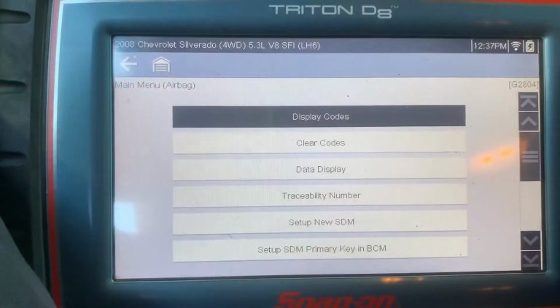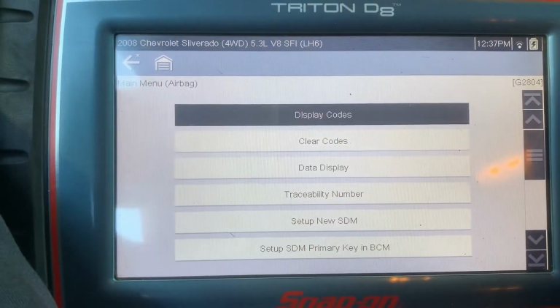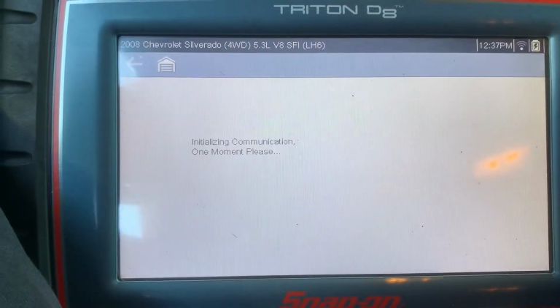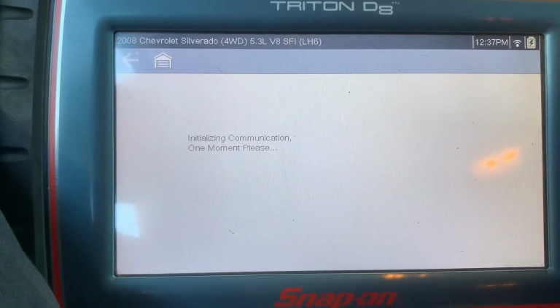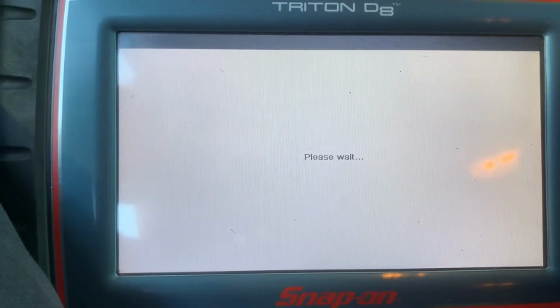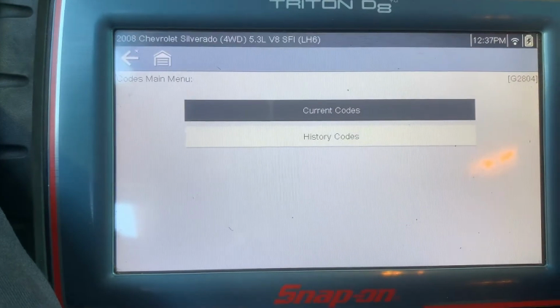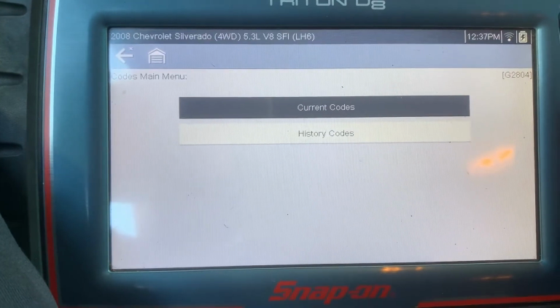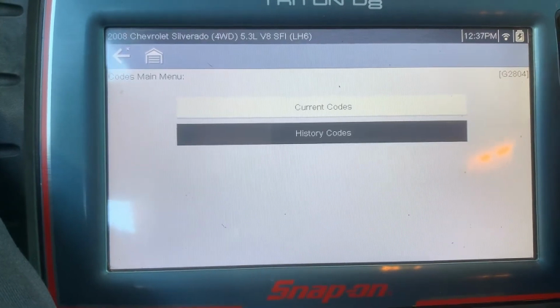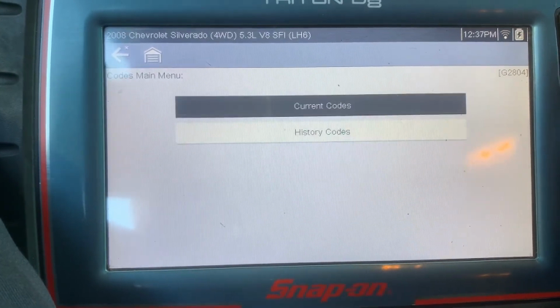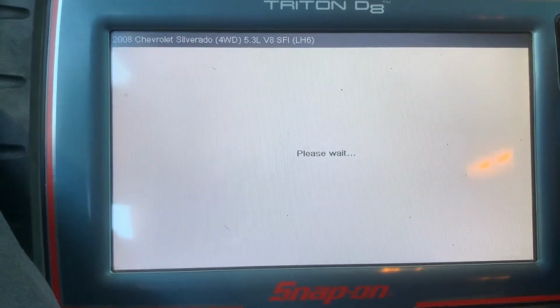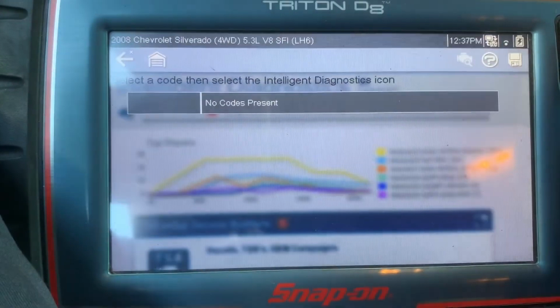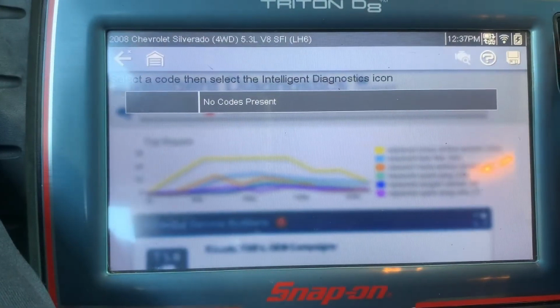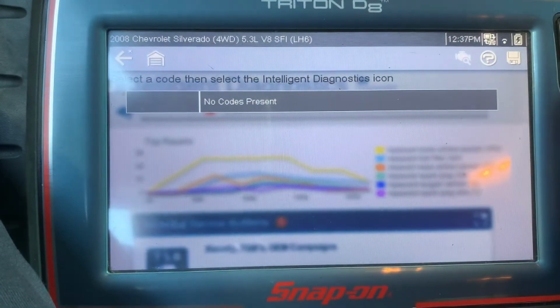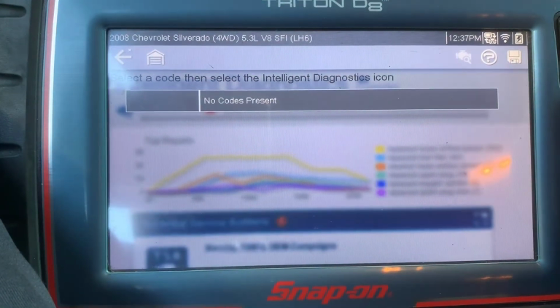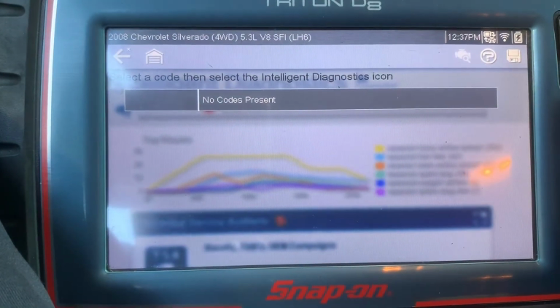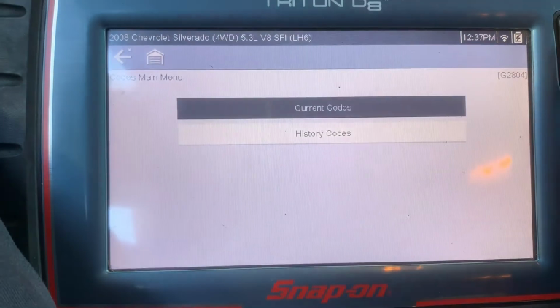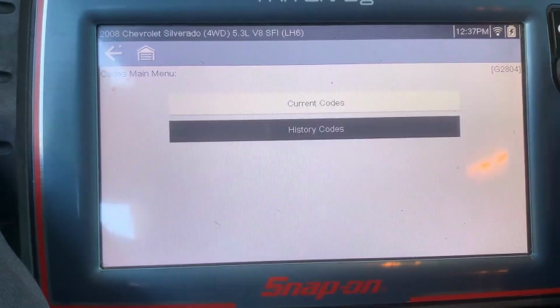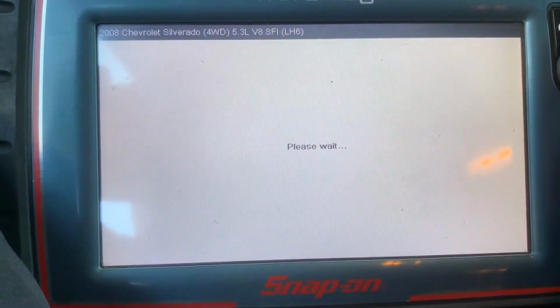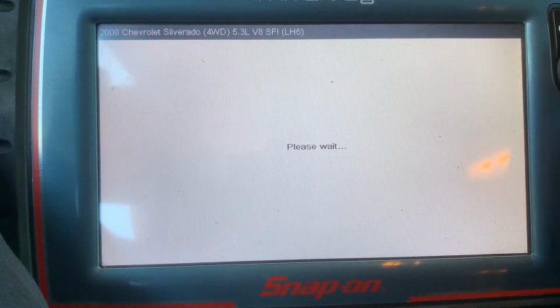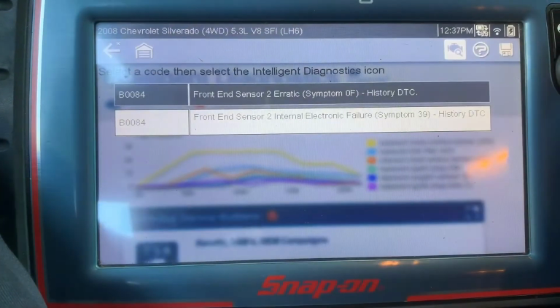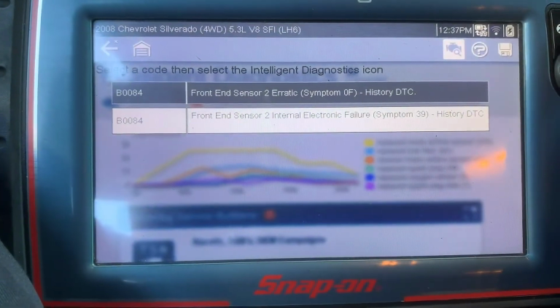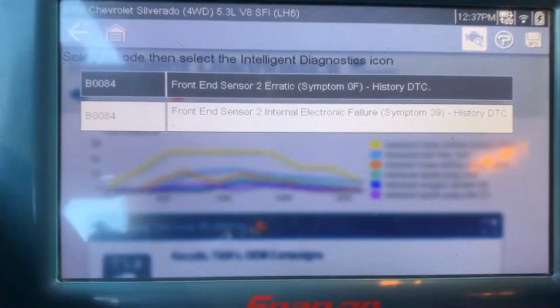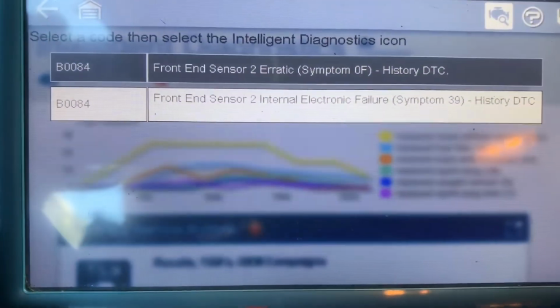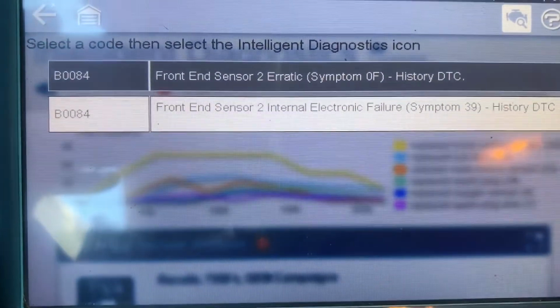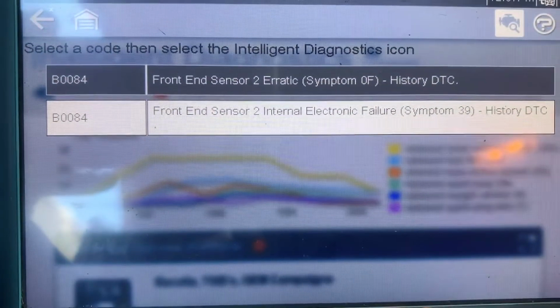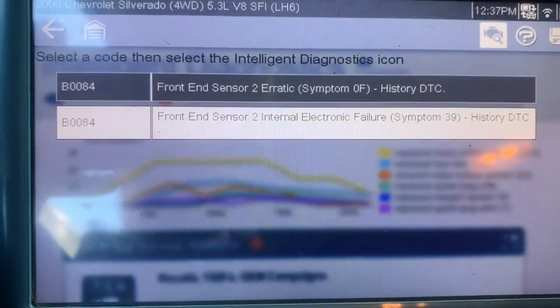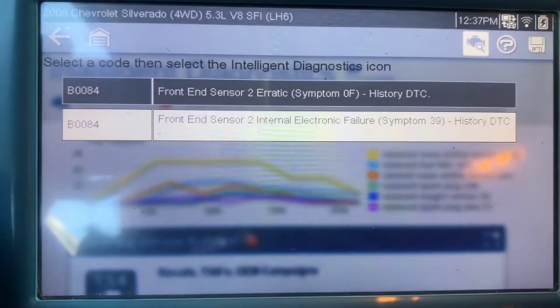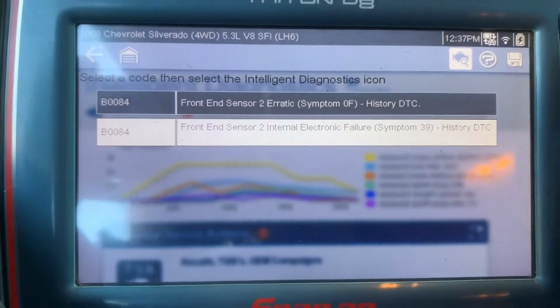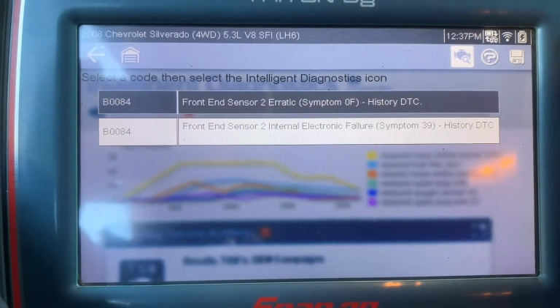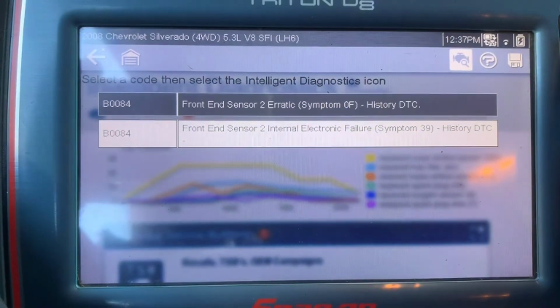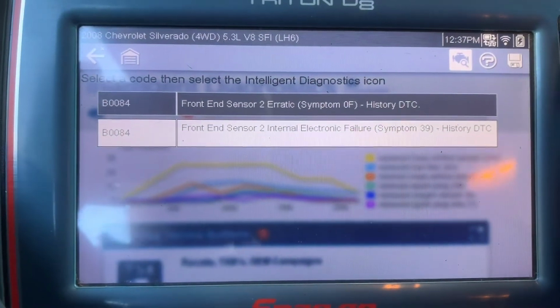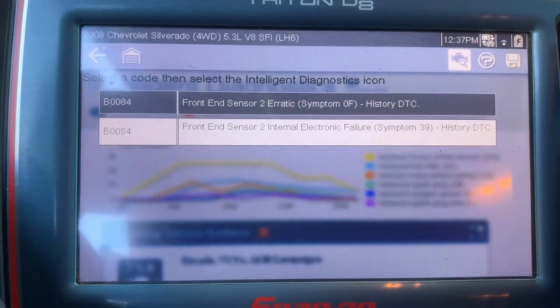So here I'm in the airbag menu. I'm gonna read the code to you. Current code — no current code. So history code — it's been stored. Front end sensor 2, that's the impact sensor right there.